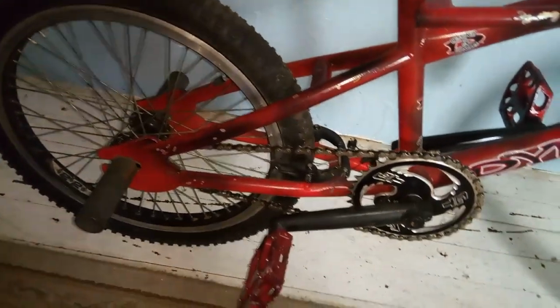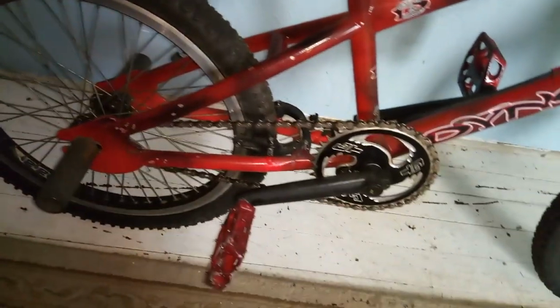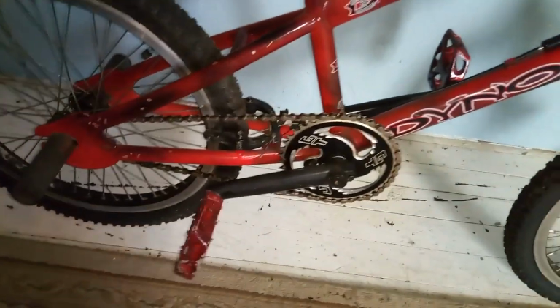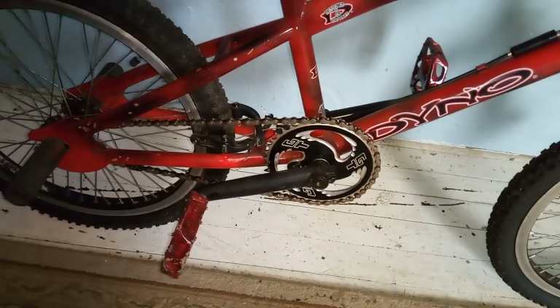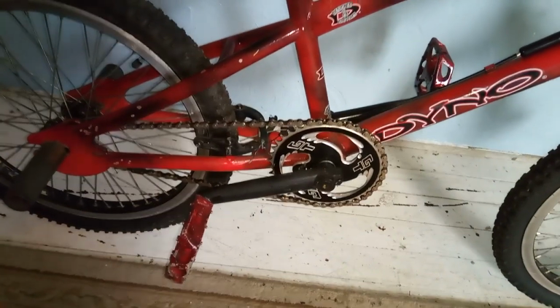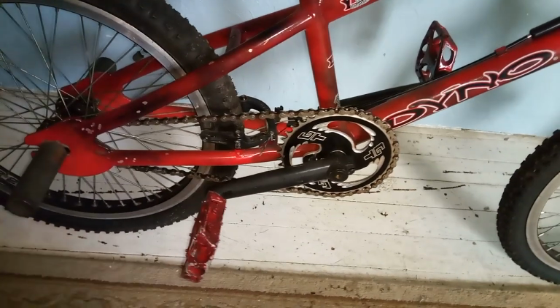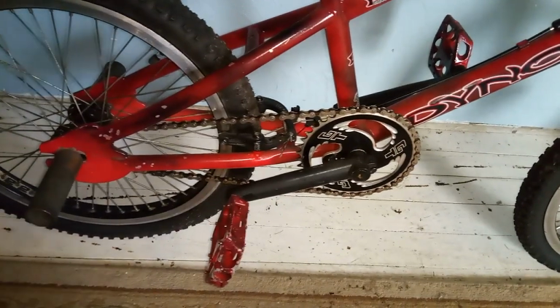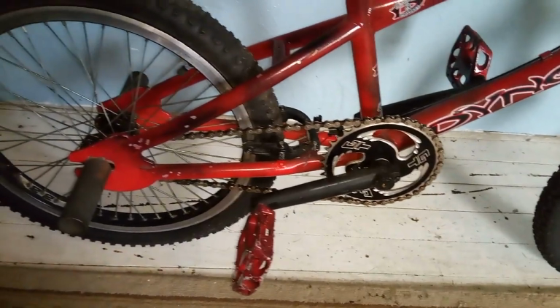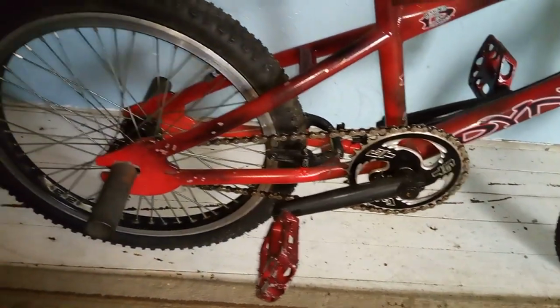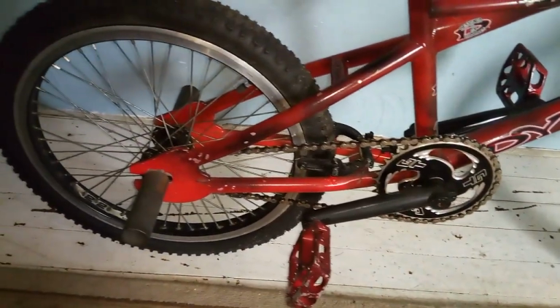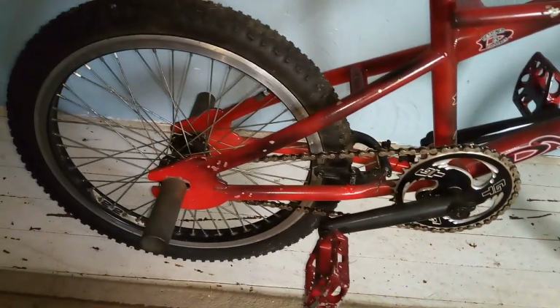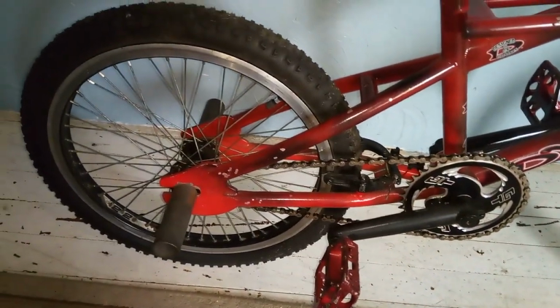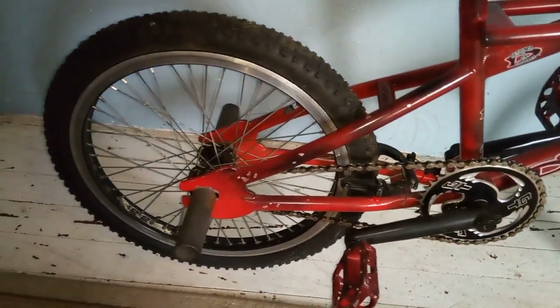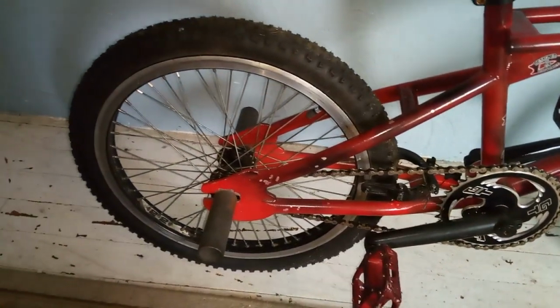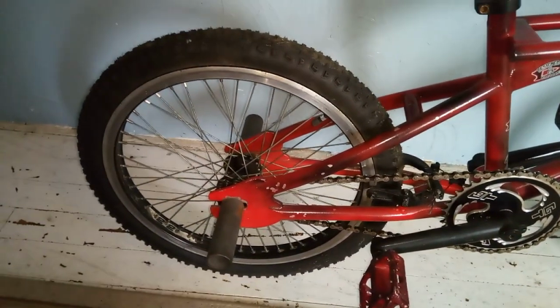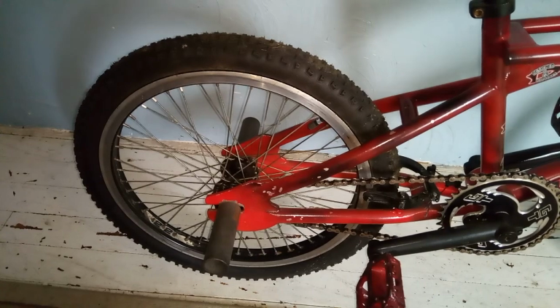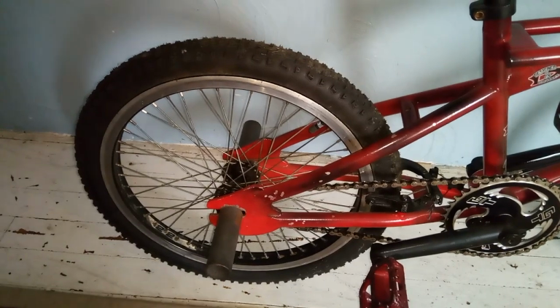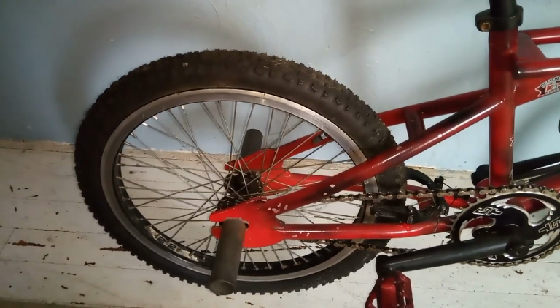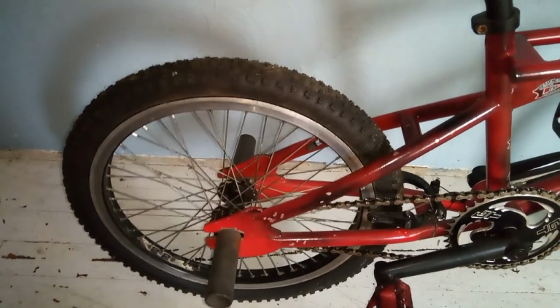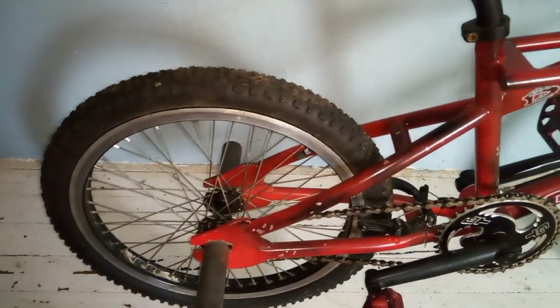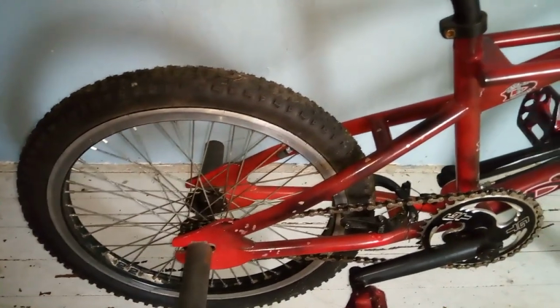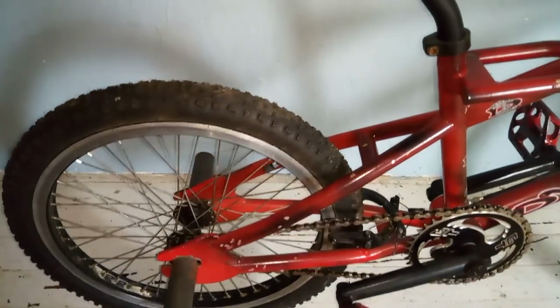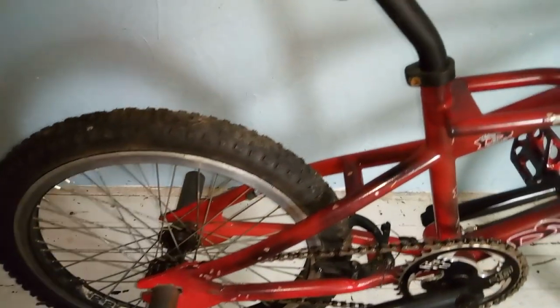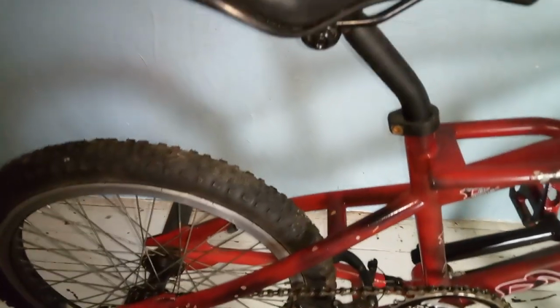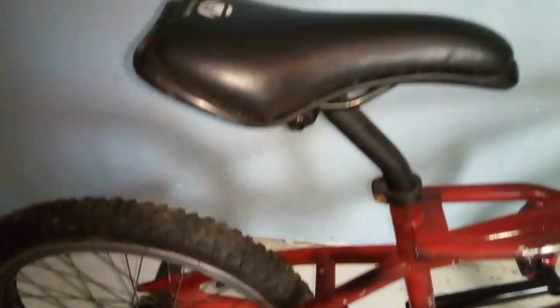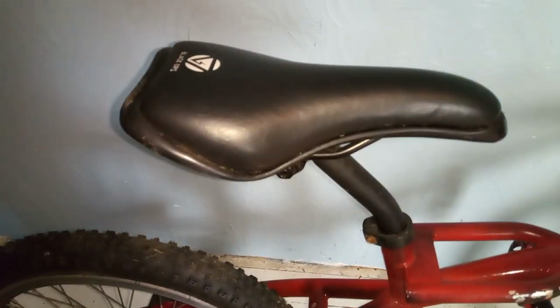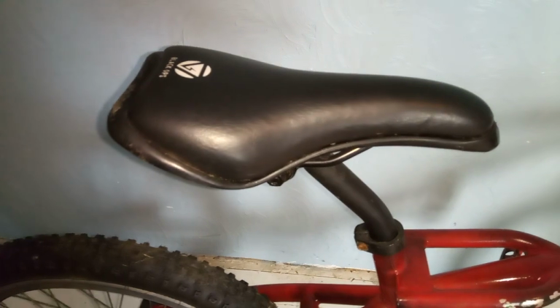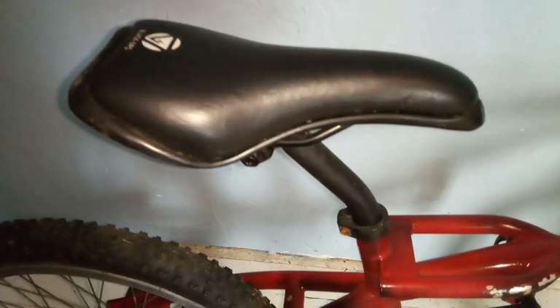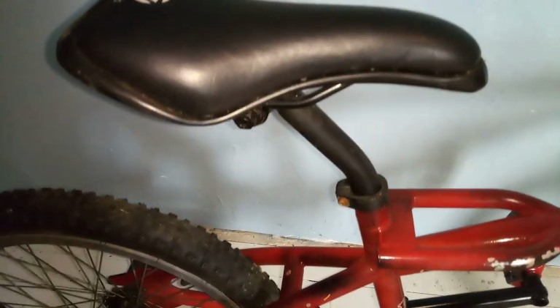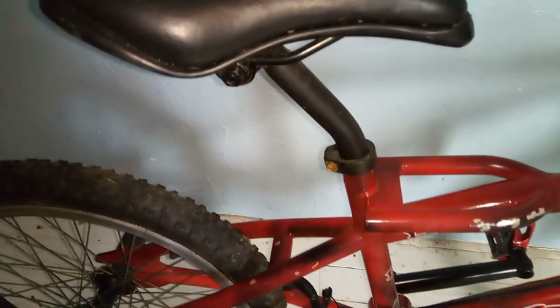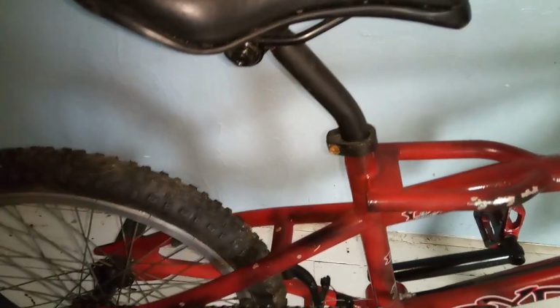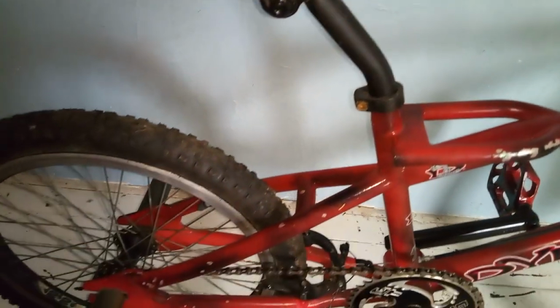It still has the original GT sprocket and pedals. It's got Y-22 wheels laced to the original GT hubs. It's got a black ops seat with a lay back seat post.